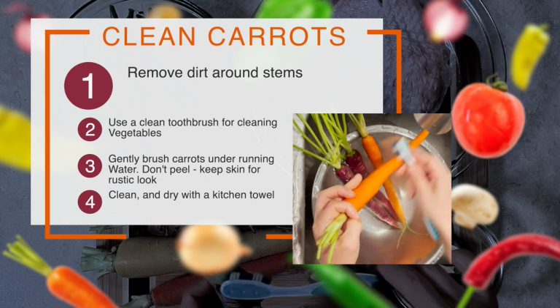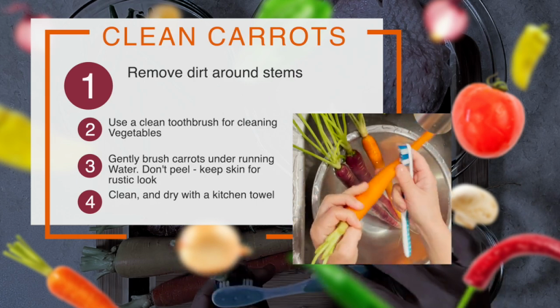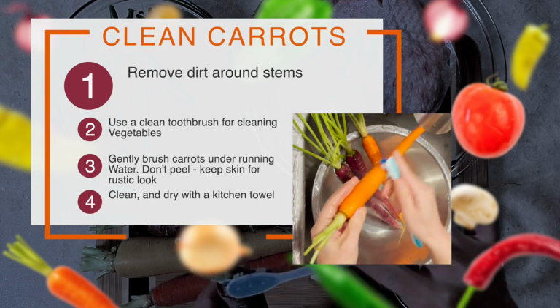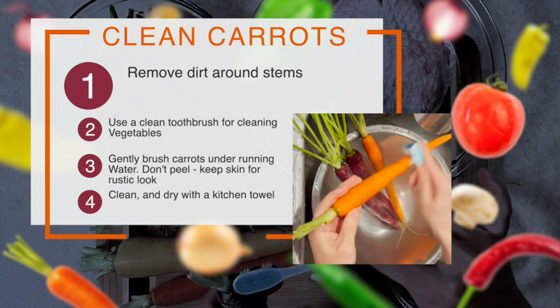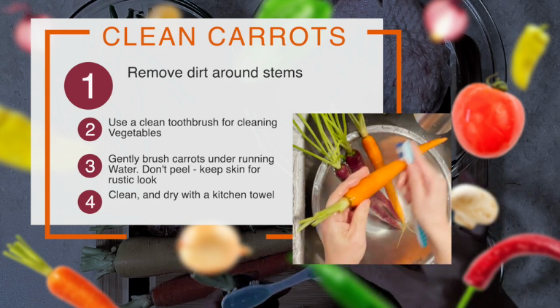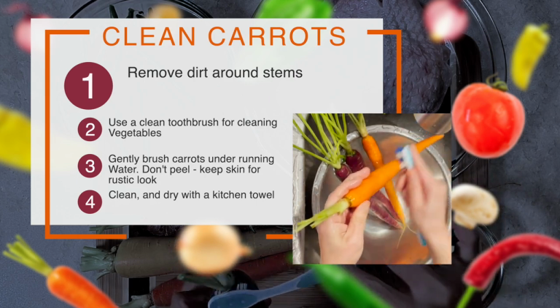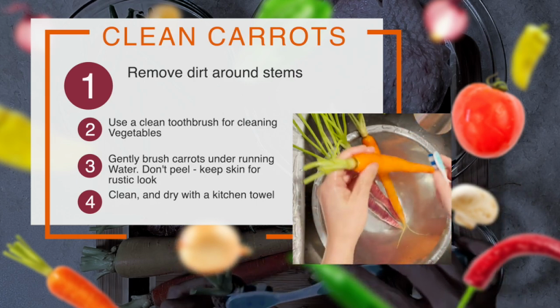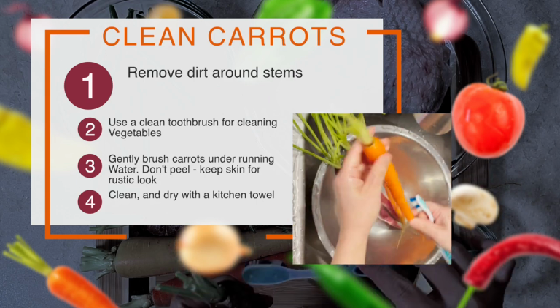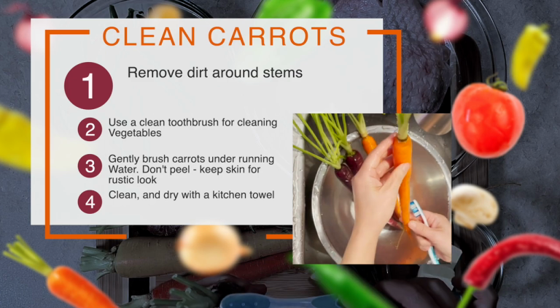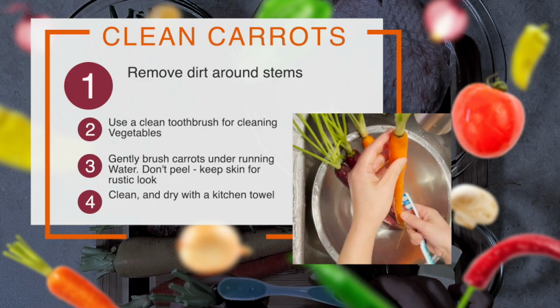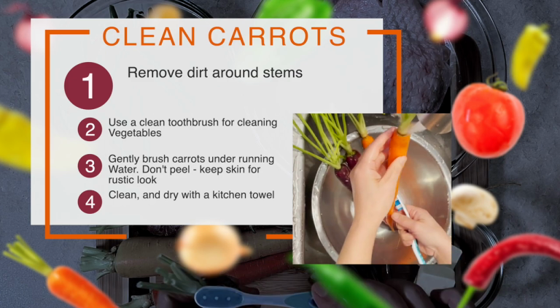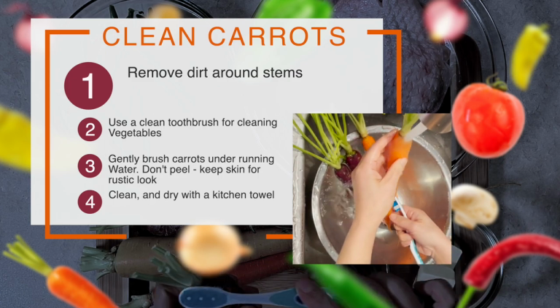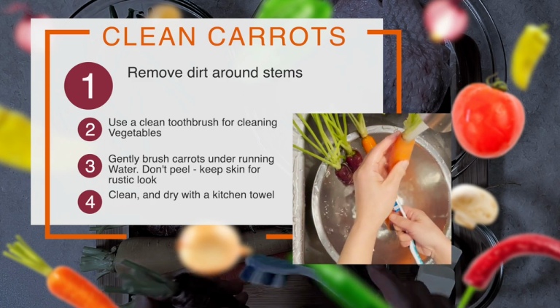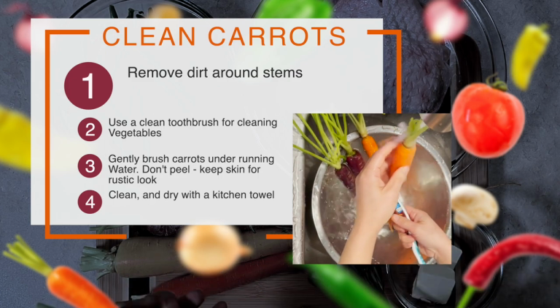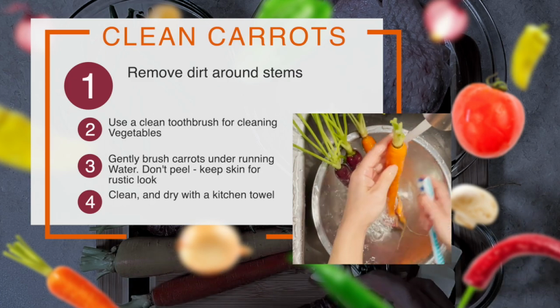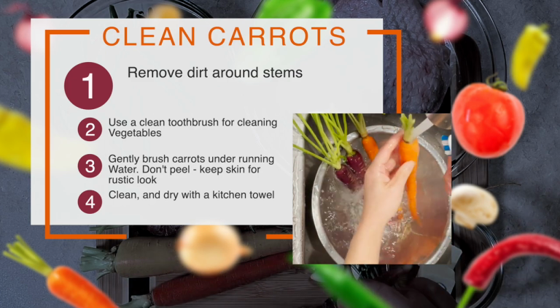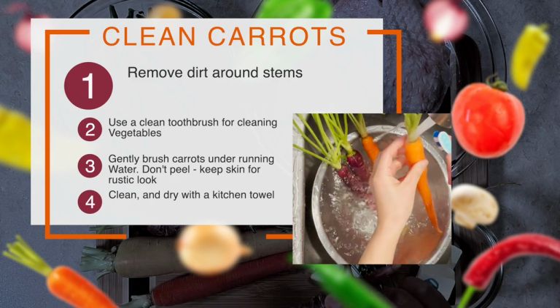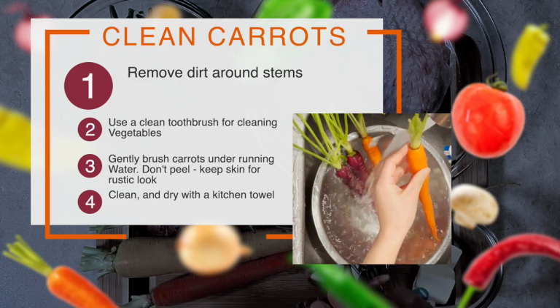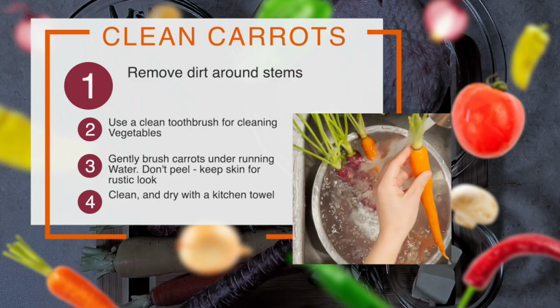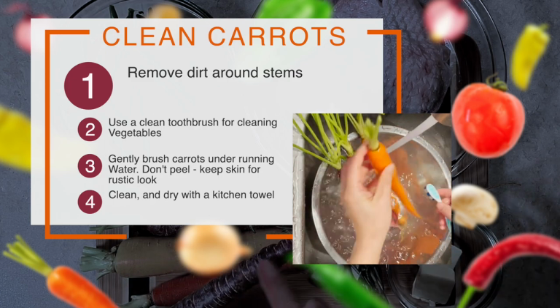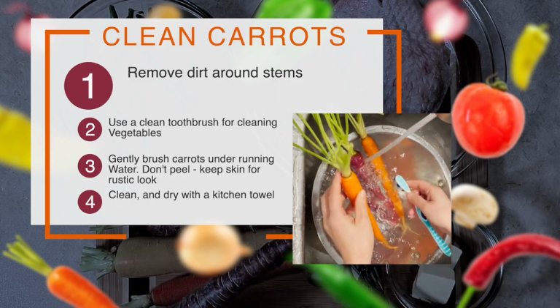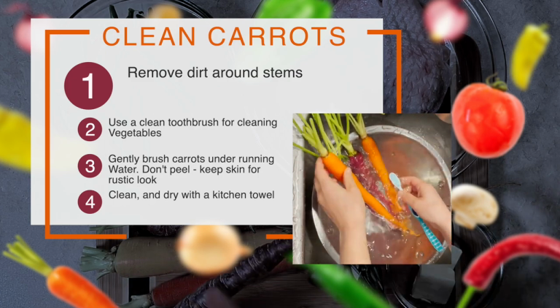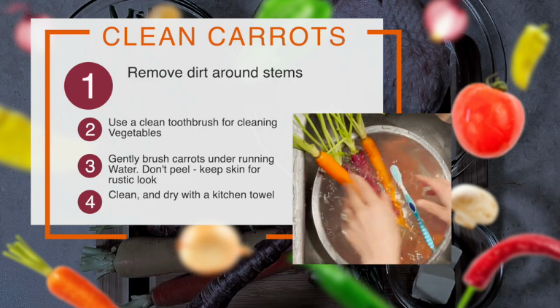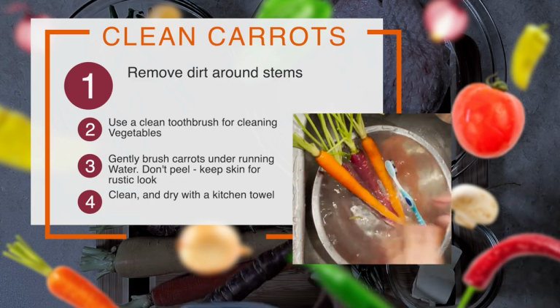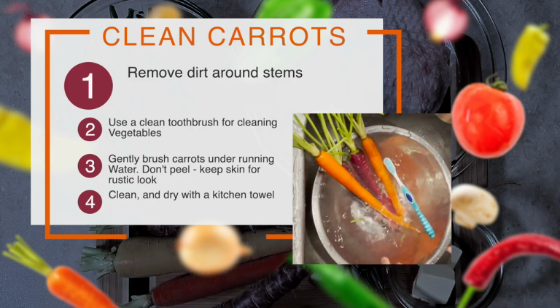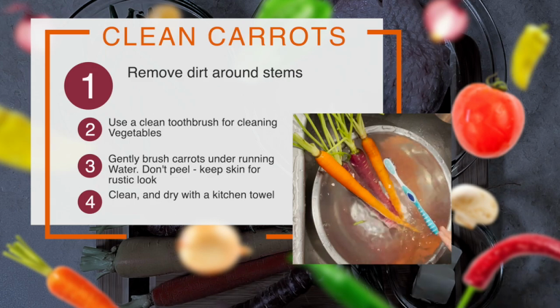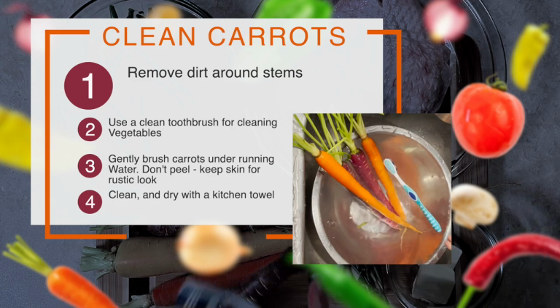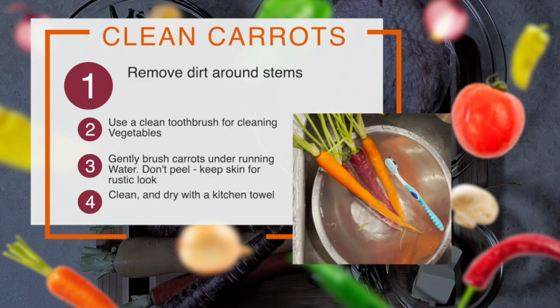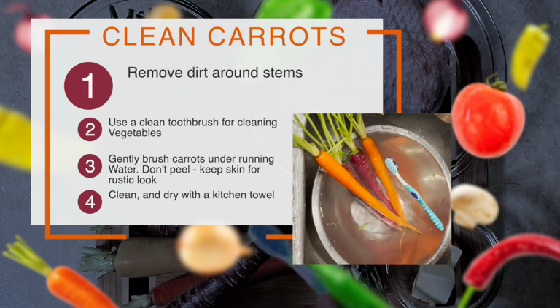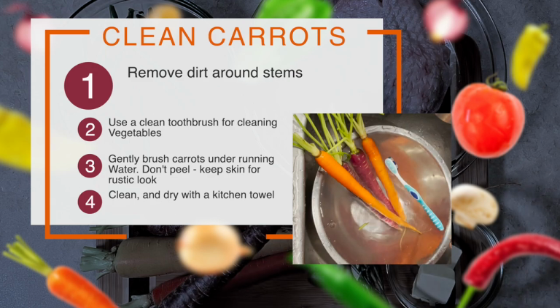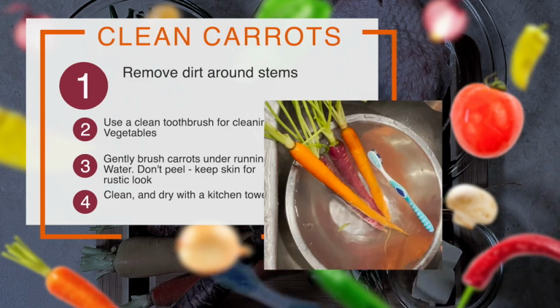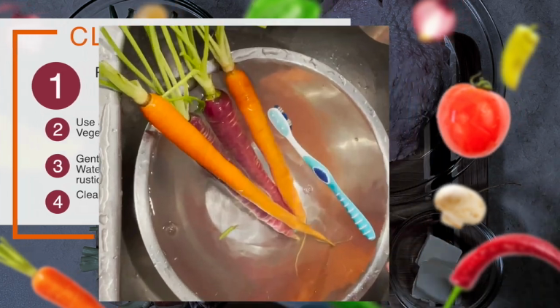I won't peel the skin because I want to have a rustic look. Just clean and dry them with a kitchen towel.